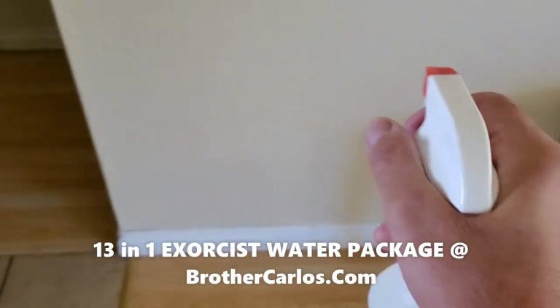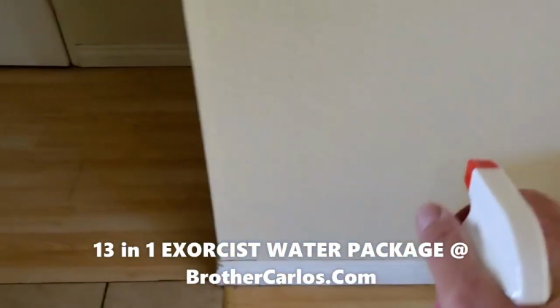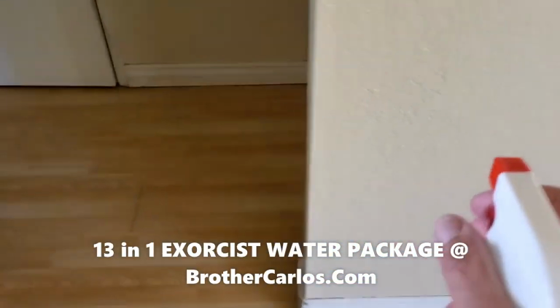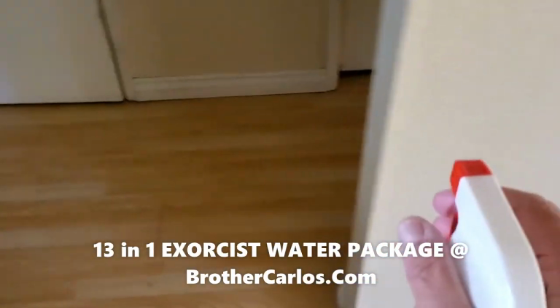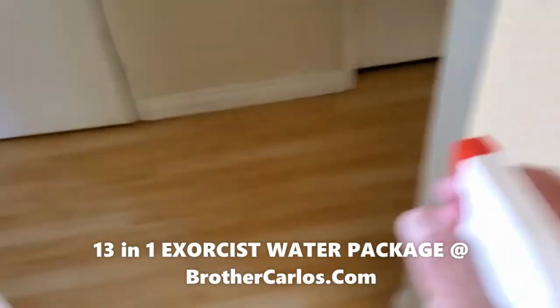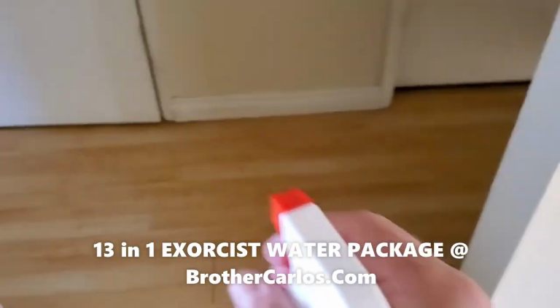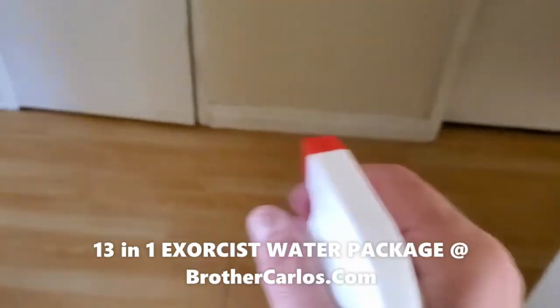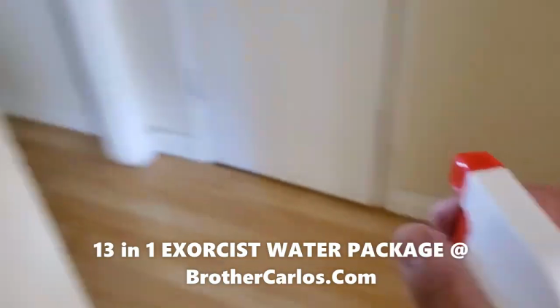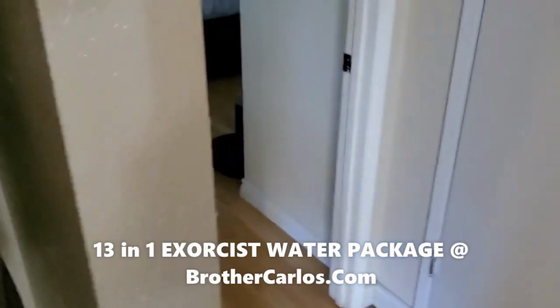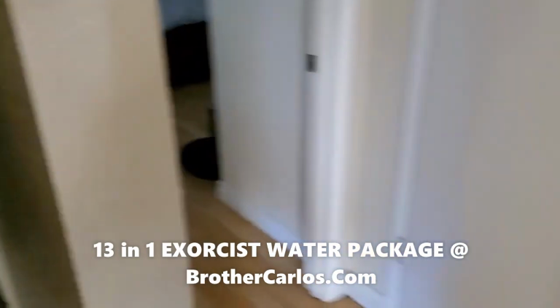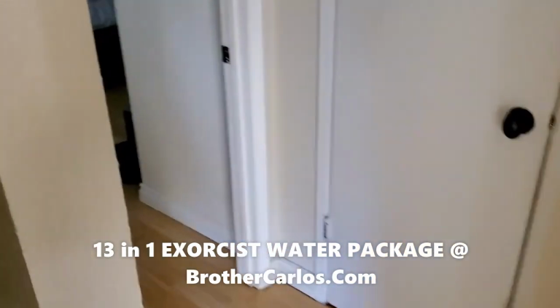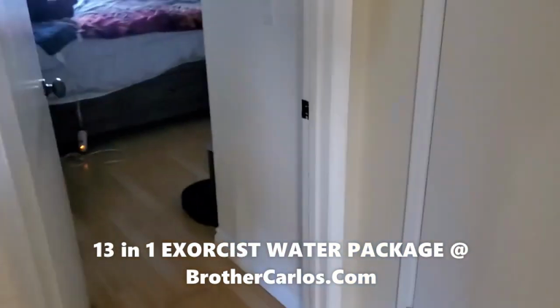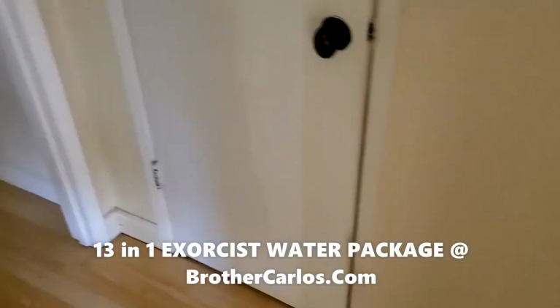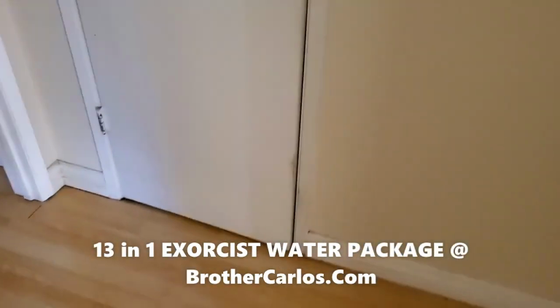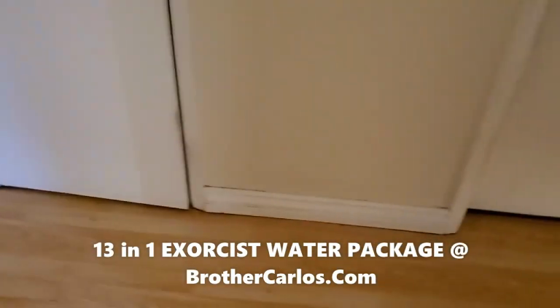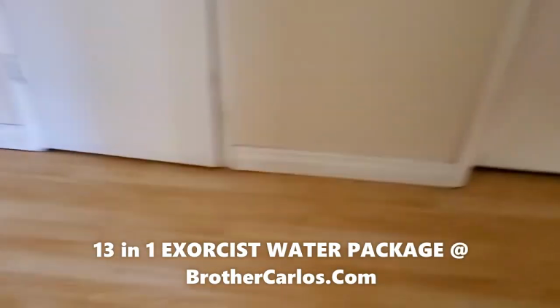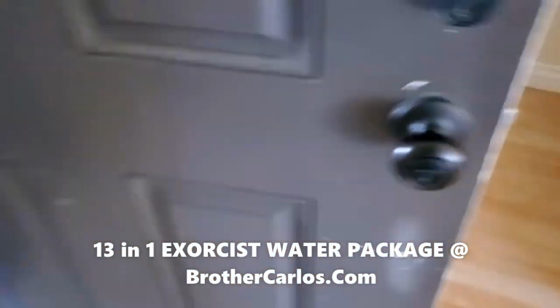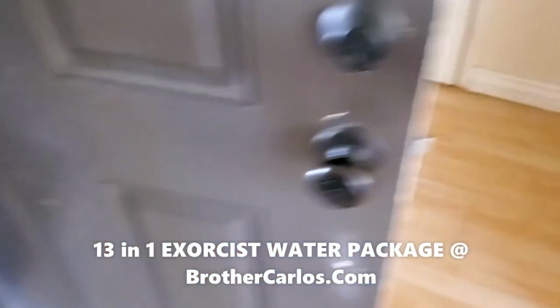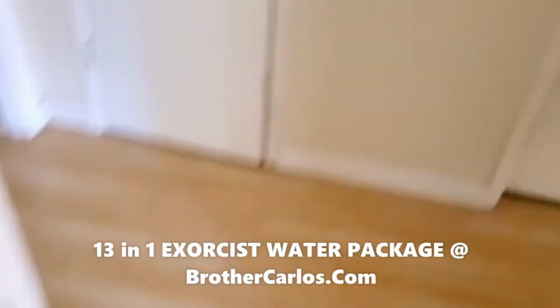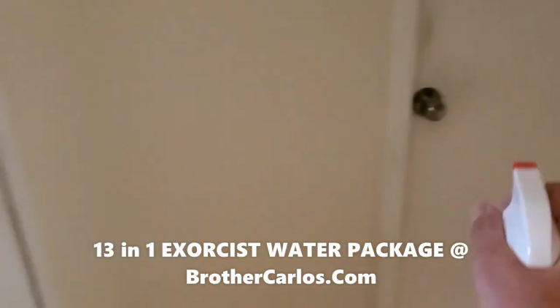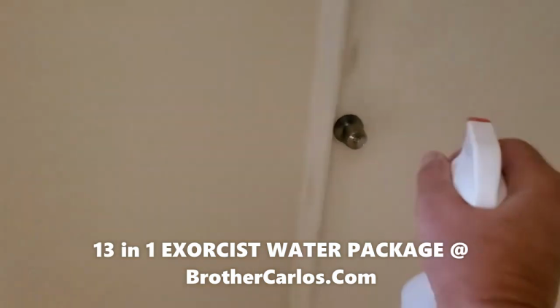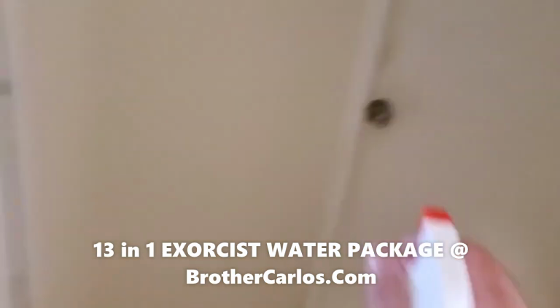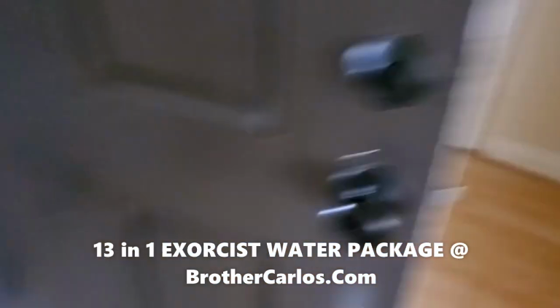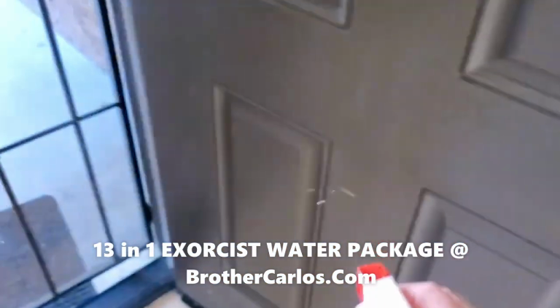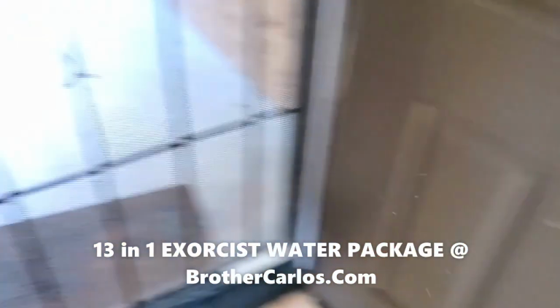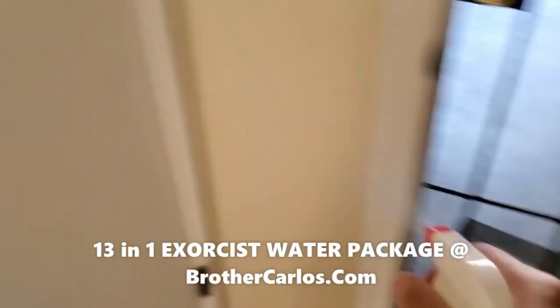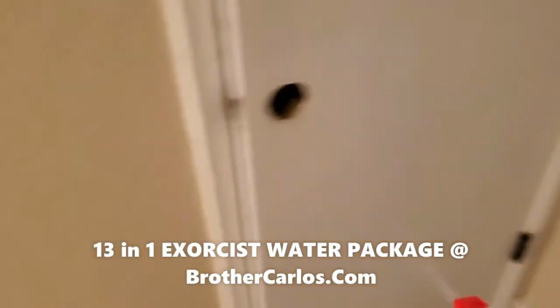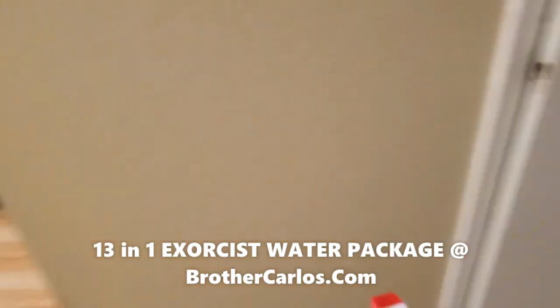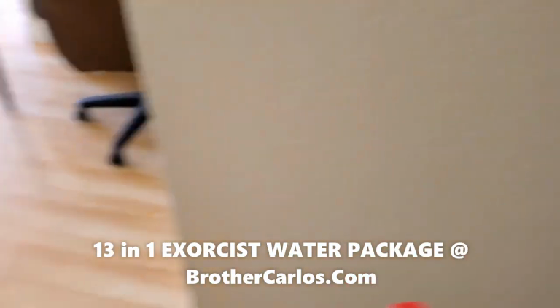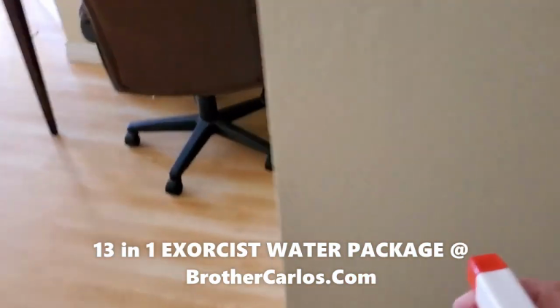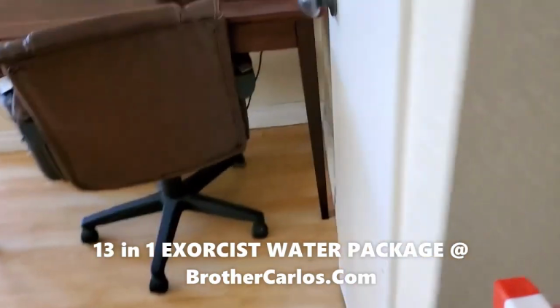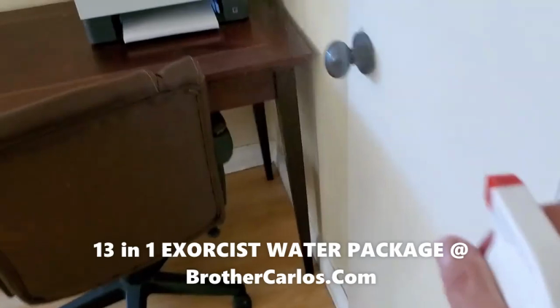So you spray here — that's my room right there, but I'm not going to go there right now, so I'm just going to spray here a little bit. The bathroom is right there. I'm not going to go there right now because I want to make this video really short, shorter than the first one.